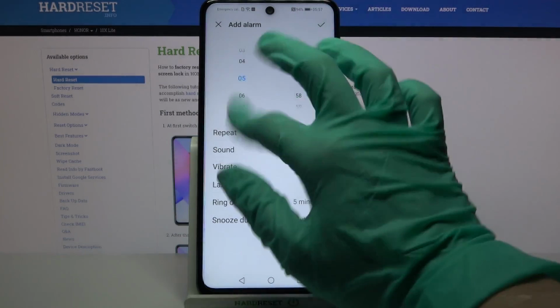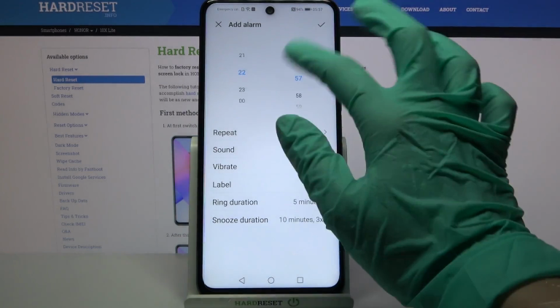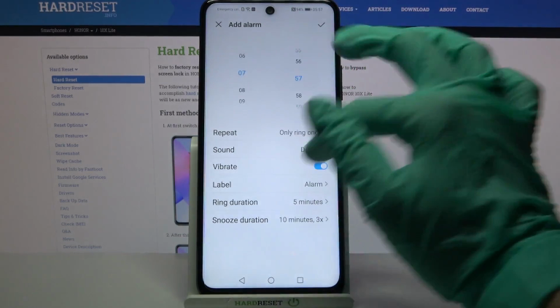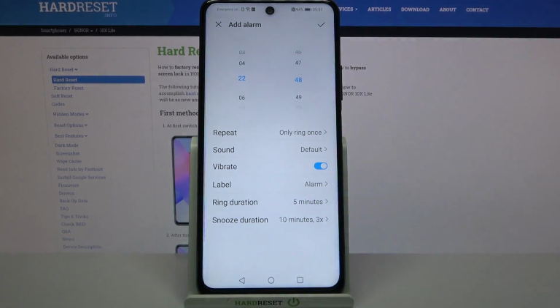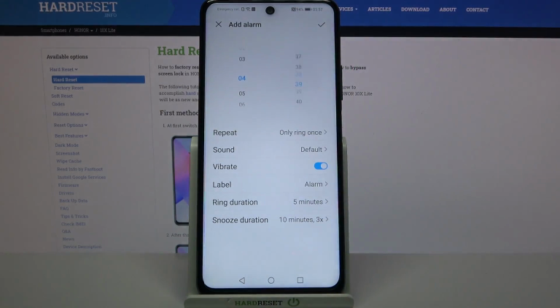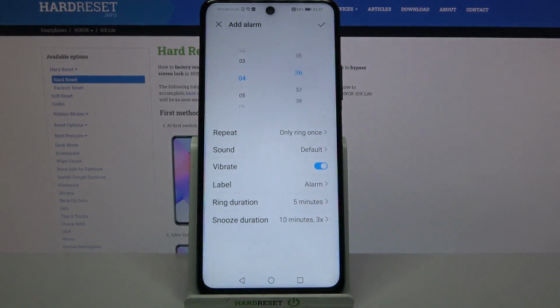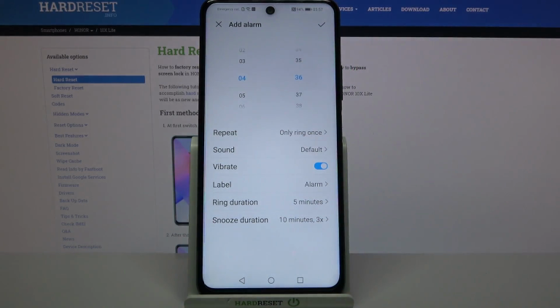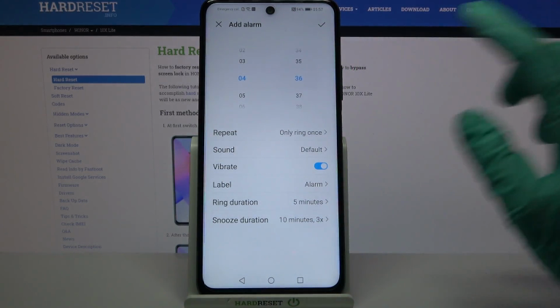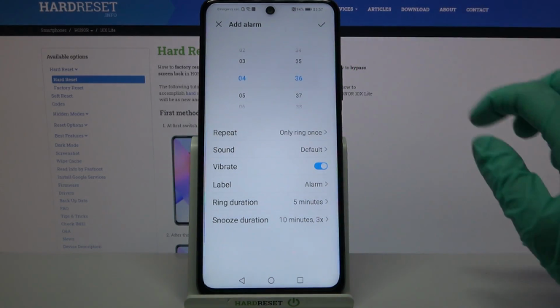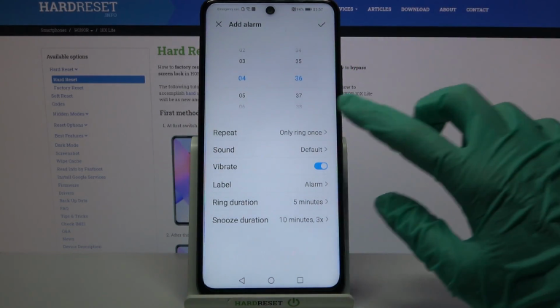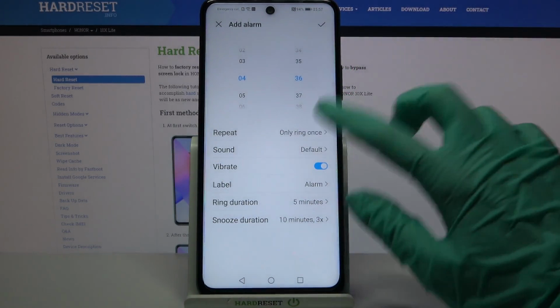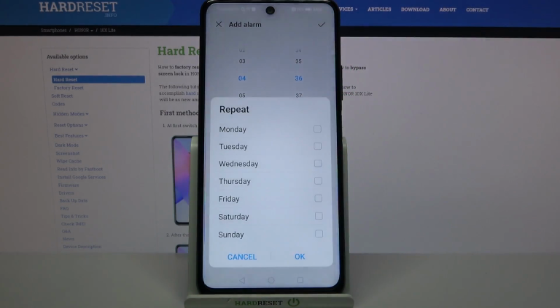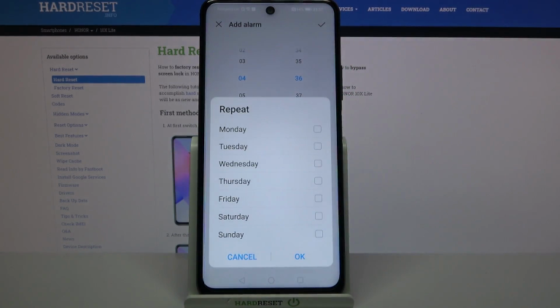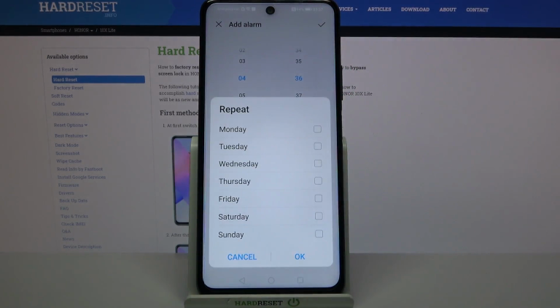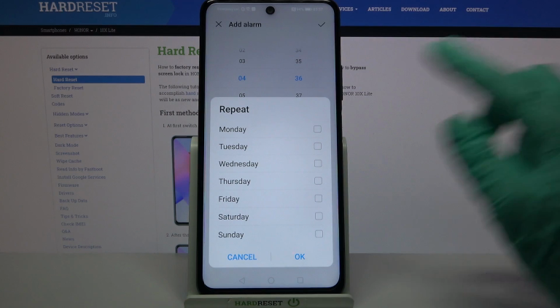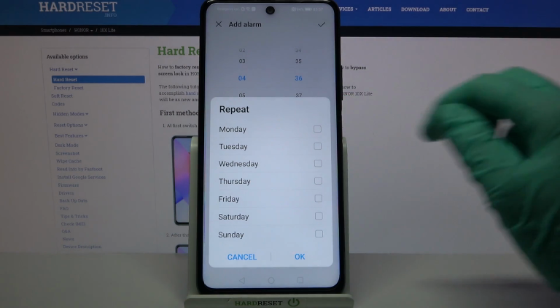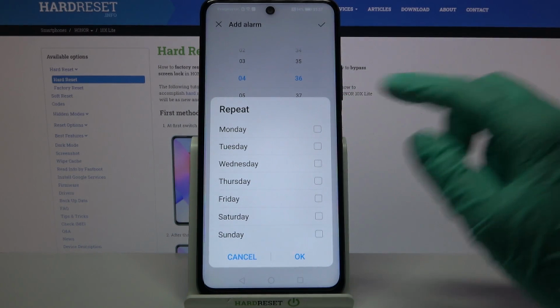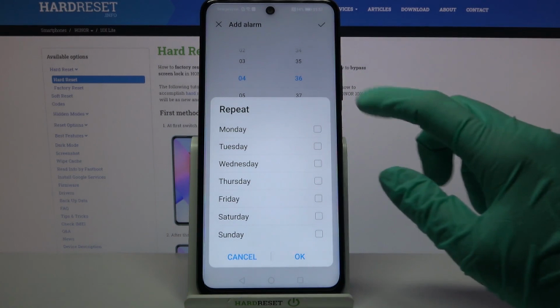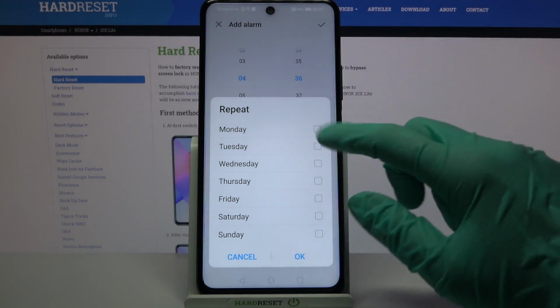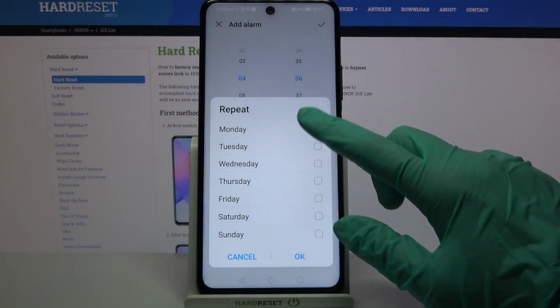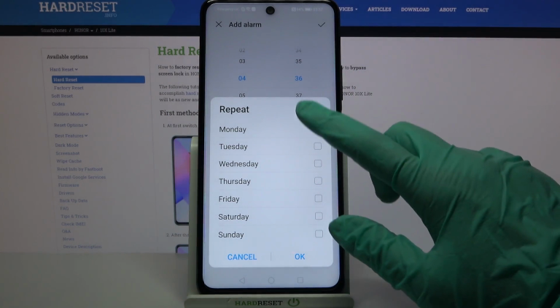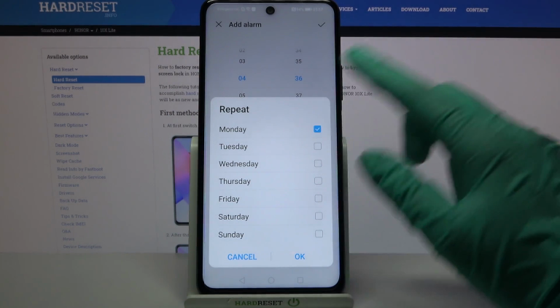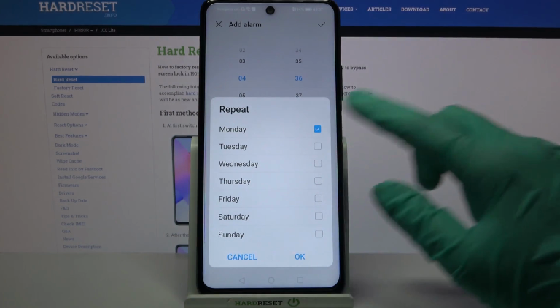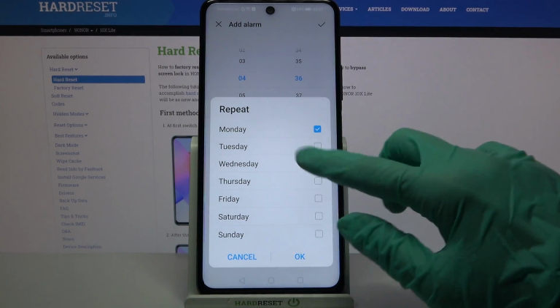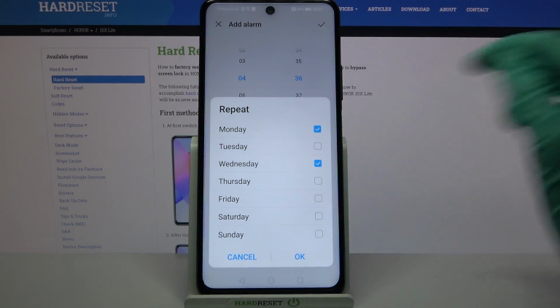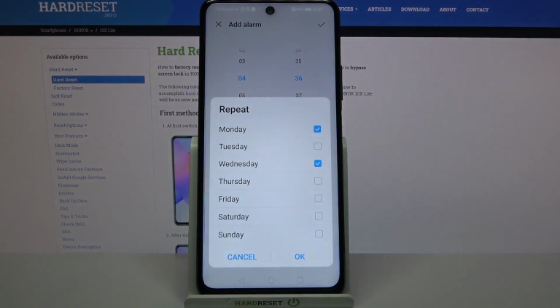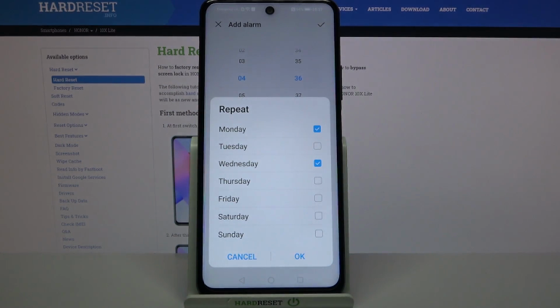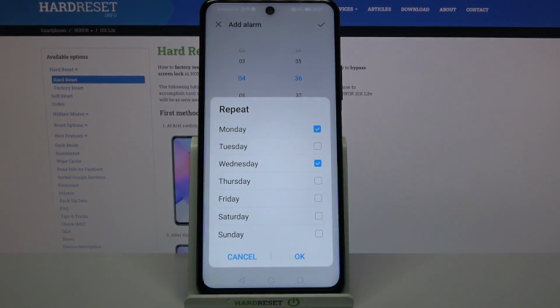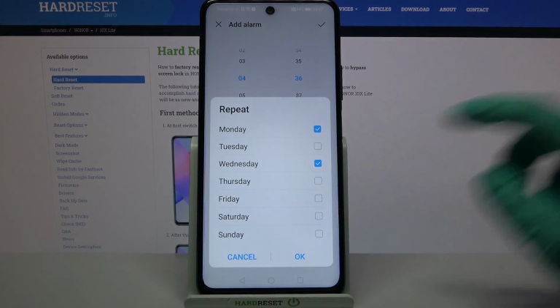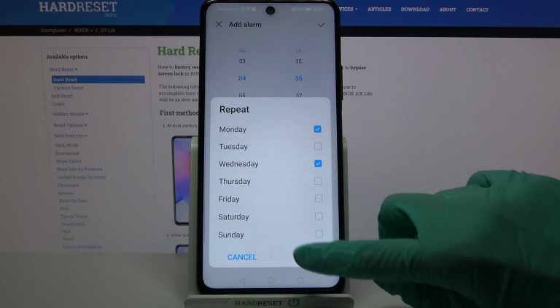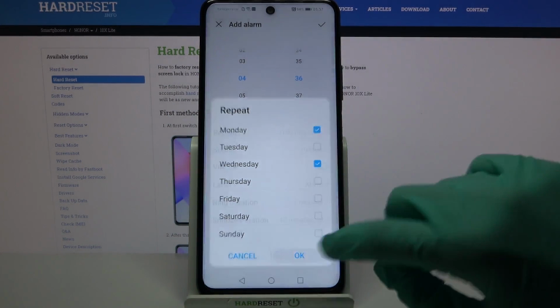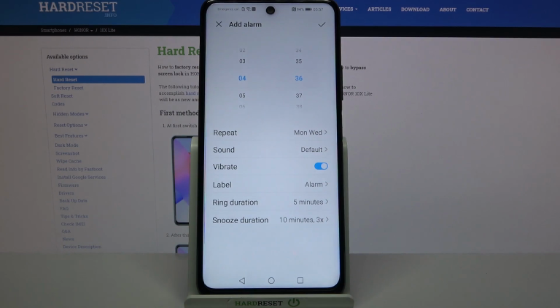Over here you can set up an hour, and when you're done click on Repeat and select the days of the week. I will go with Mondays and Wednesdays. When you're done, click OK.